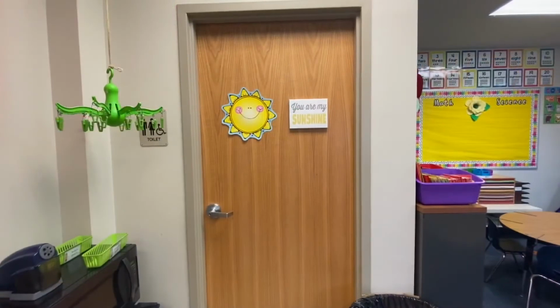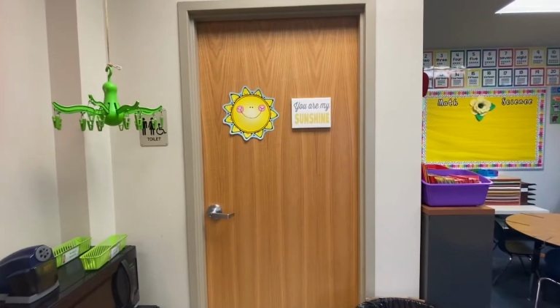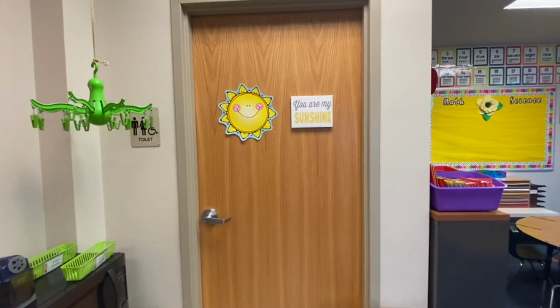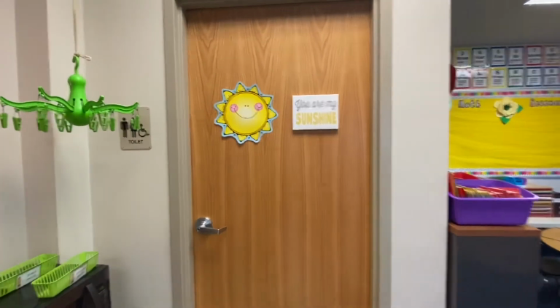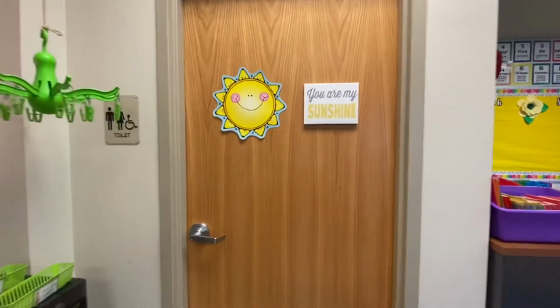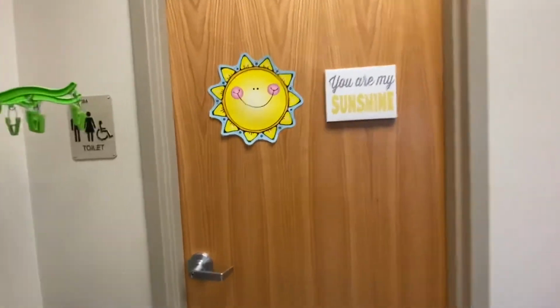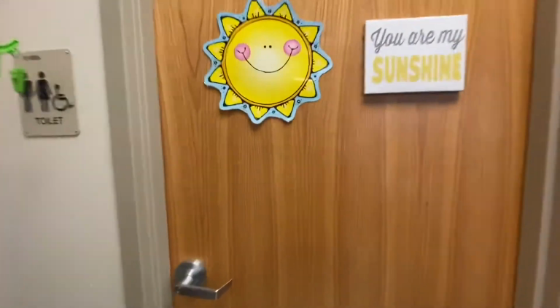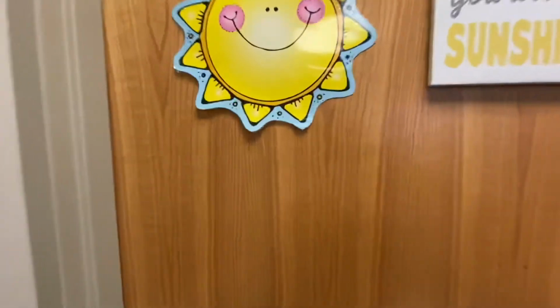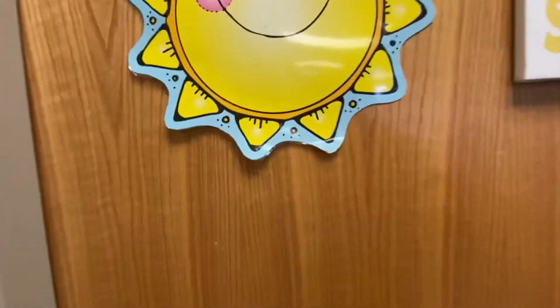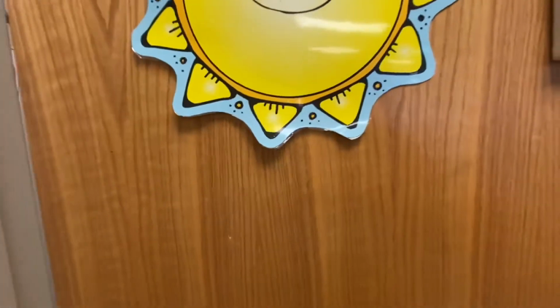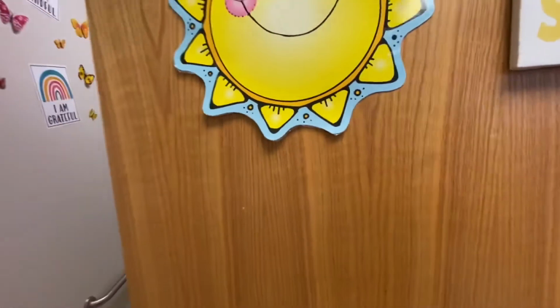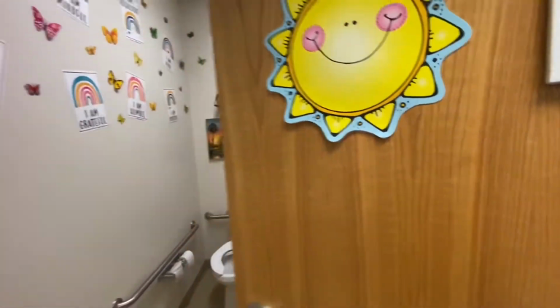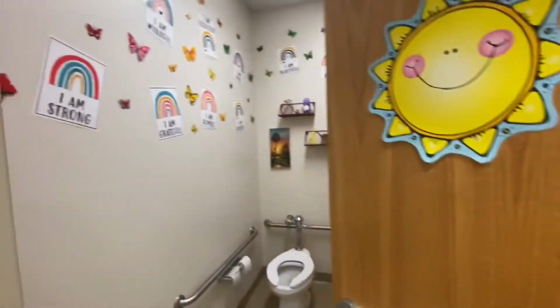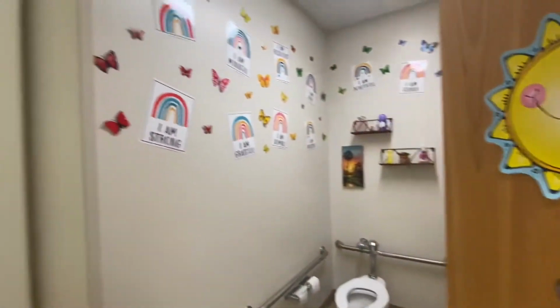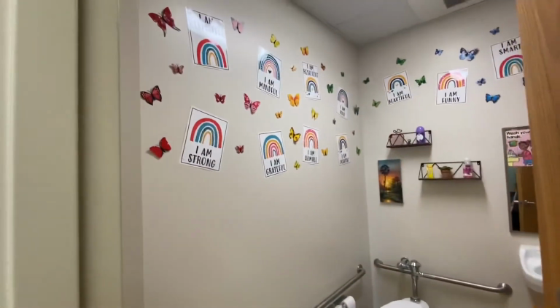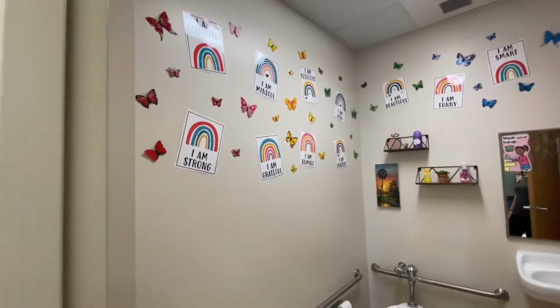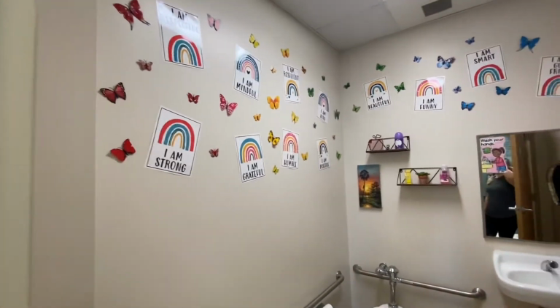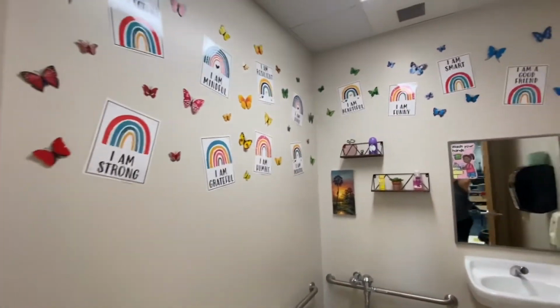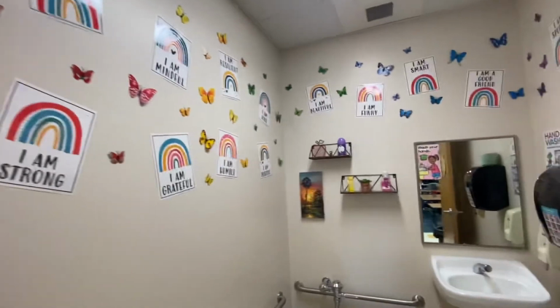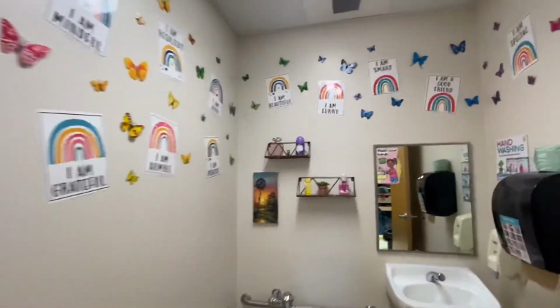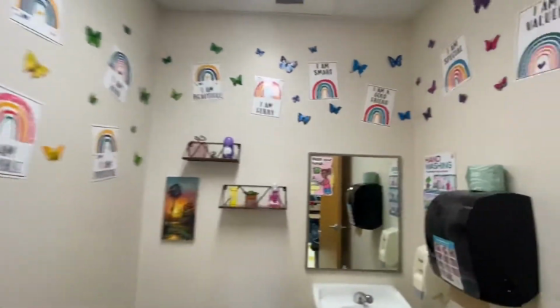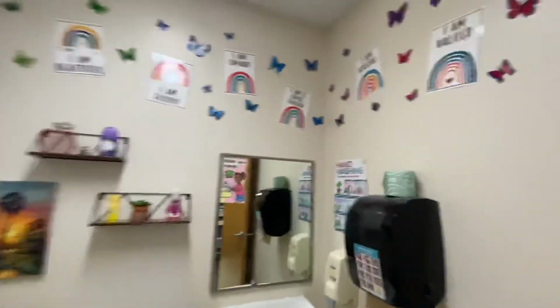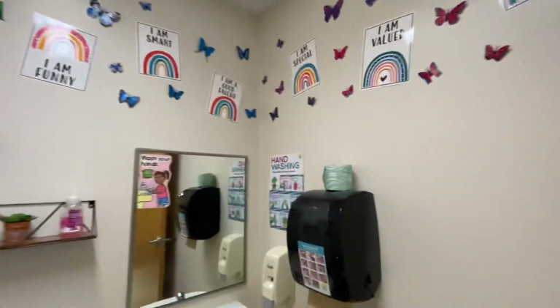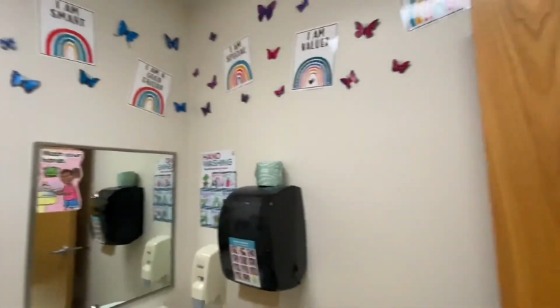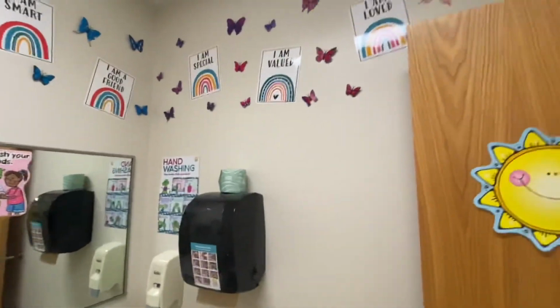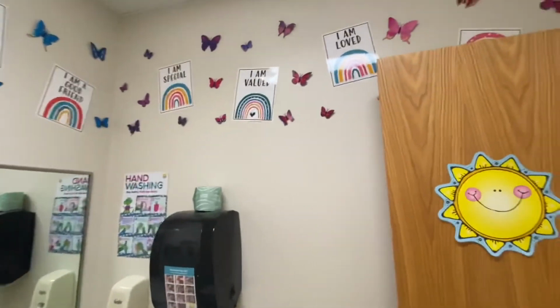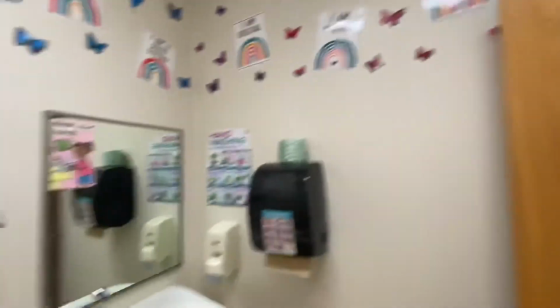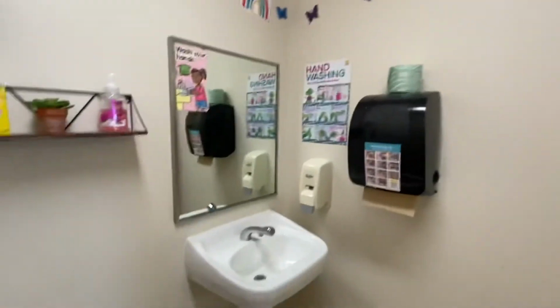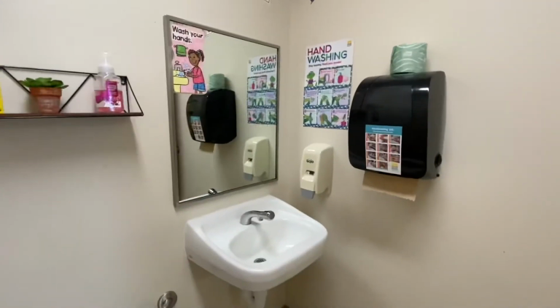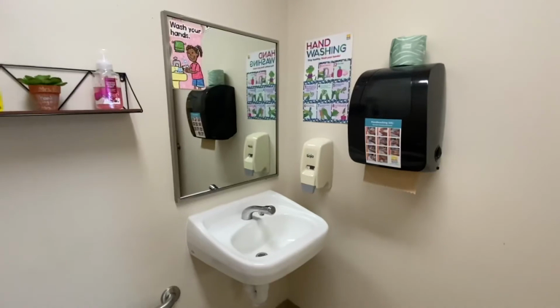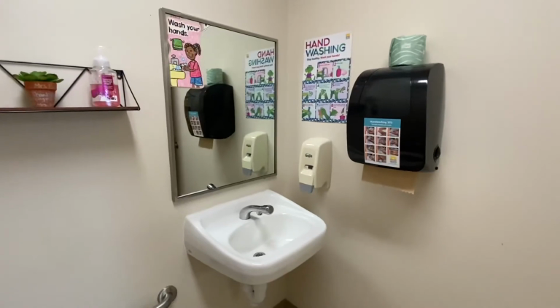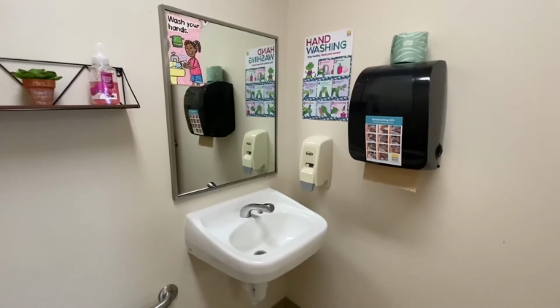We do have a classroom bathroom with lots of motivational posters to look at while we do our business — and of course, a place to wash our hands when we're done.